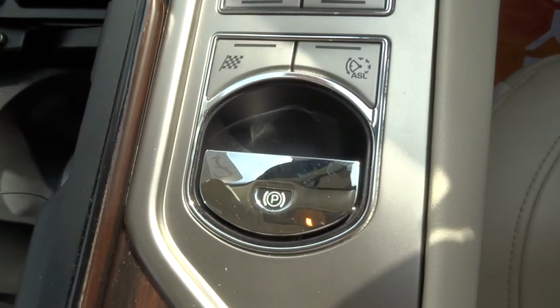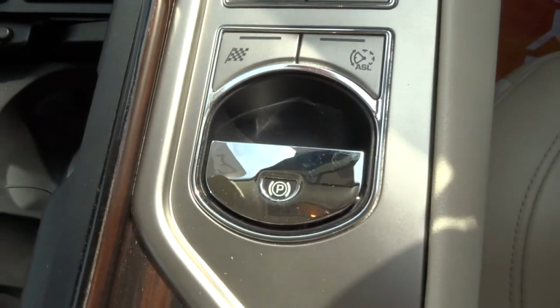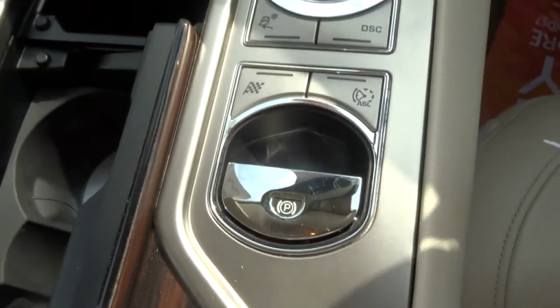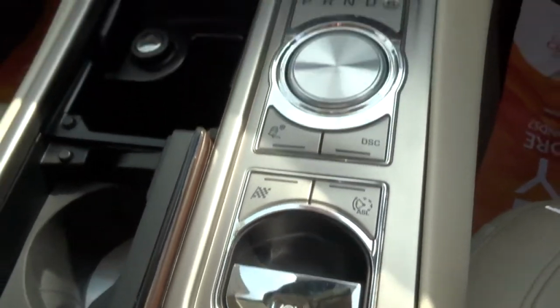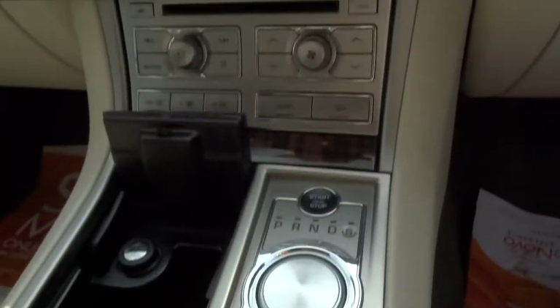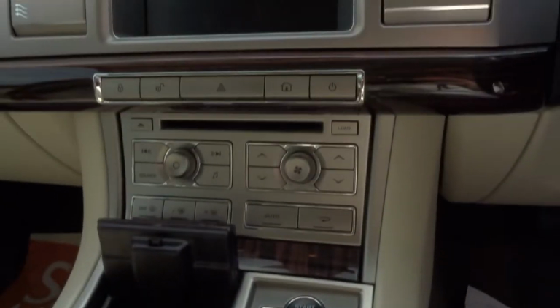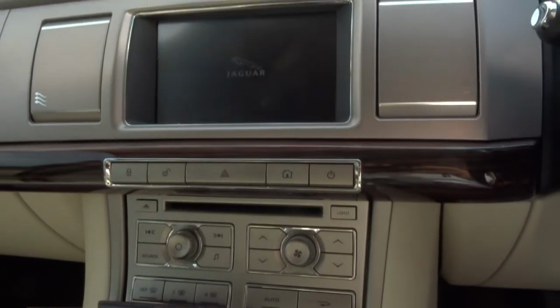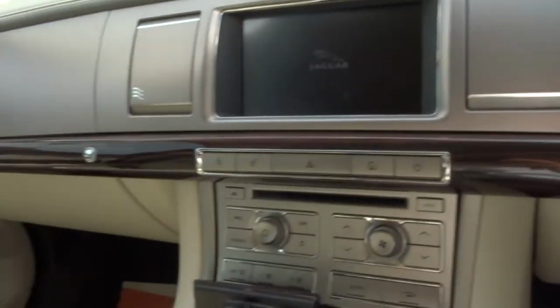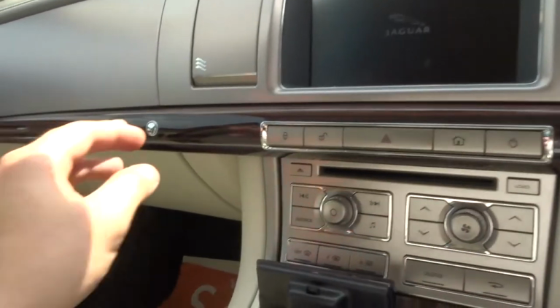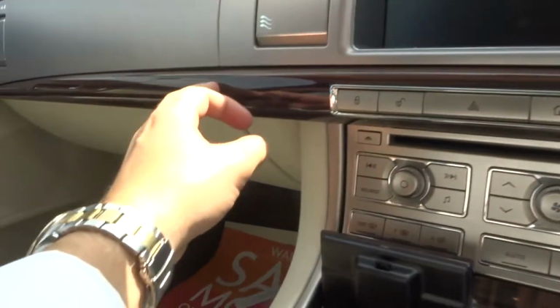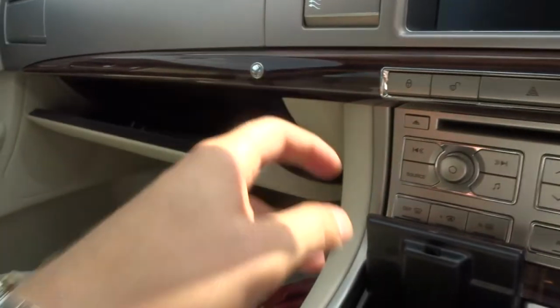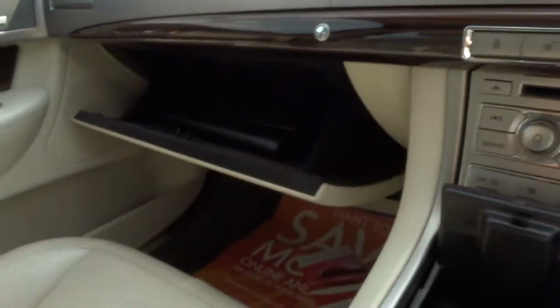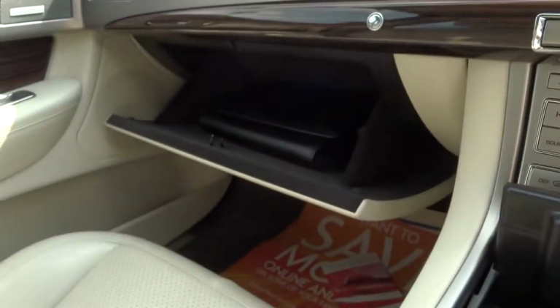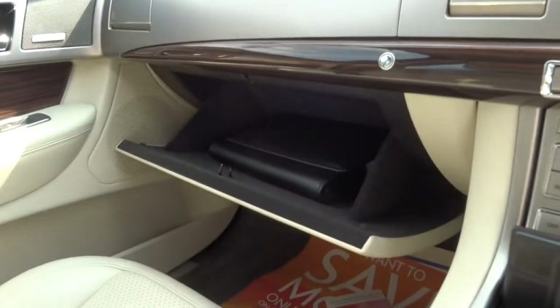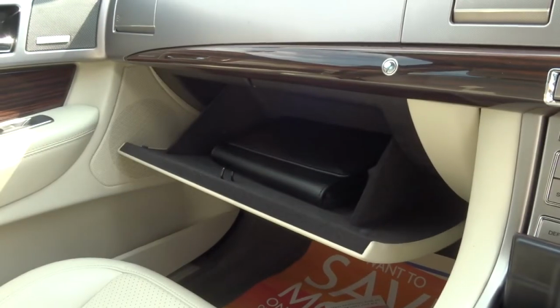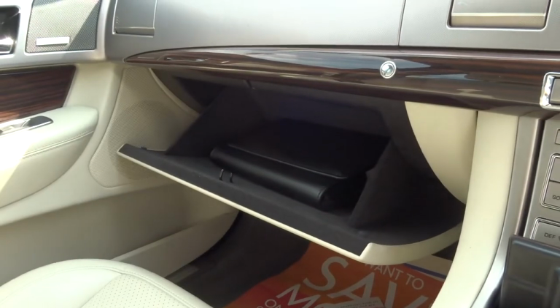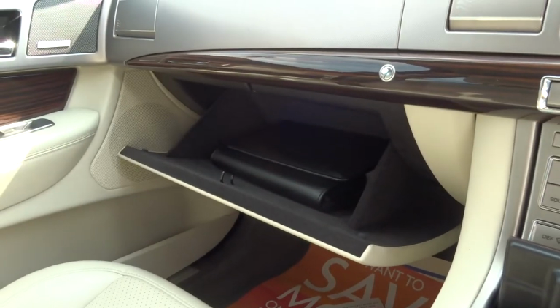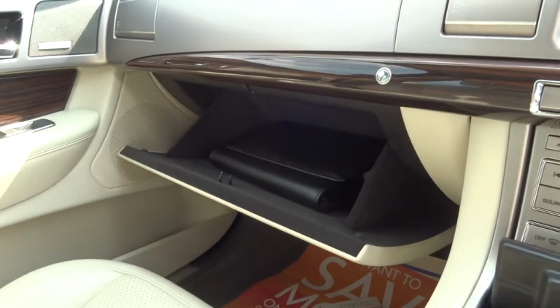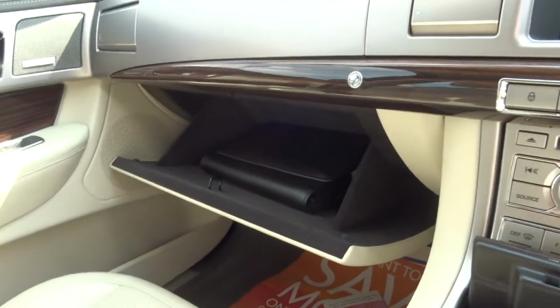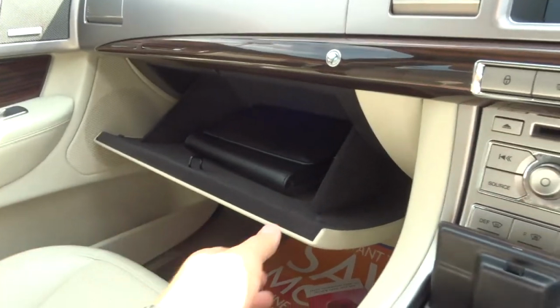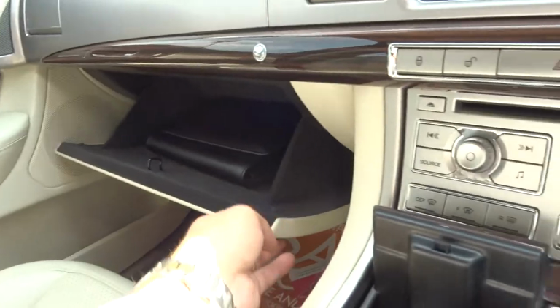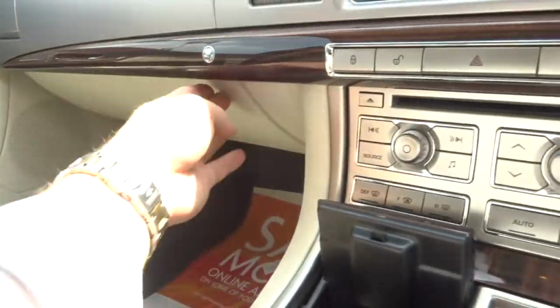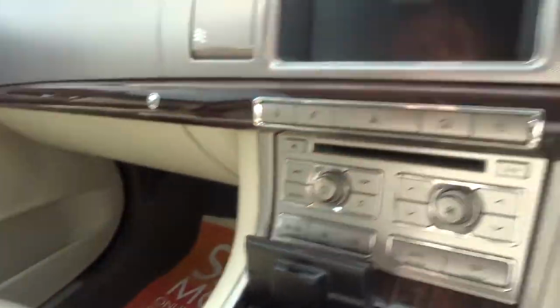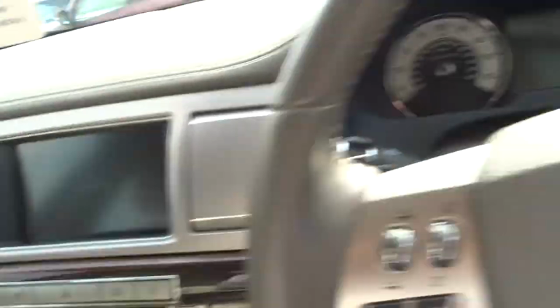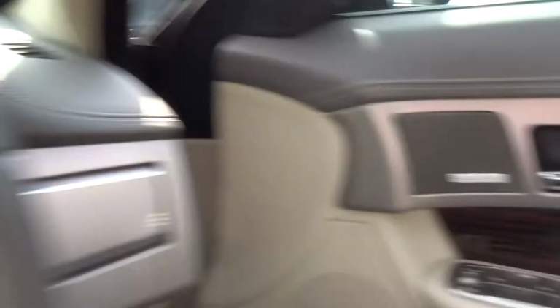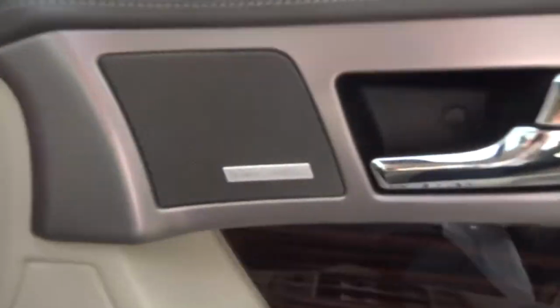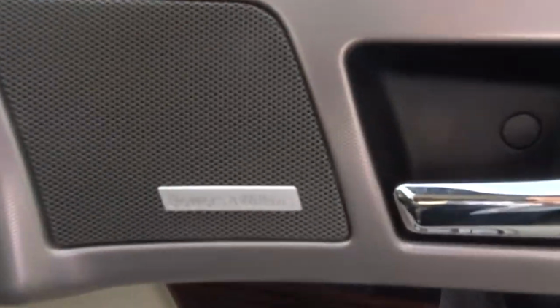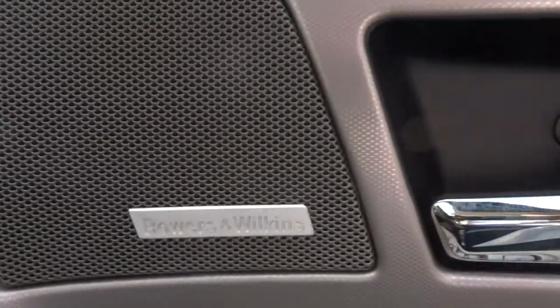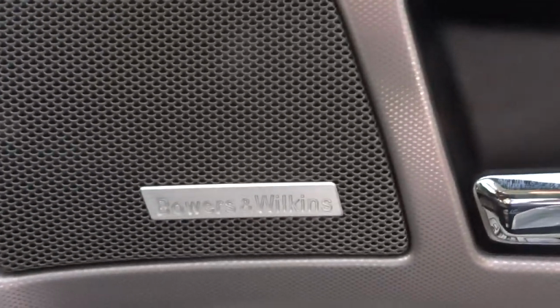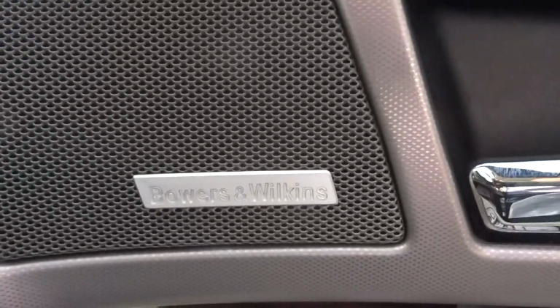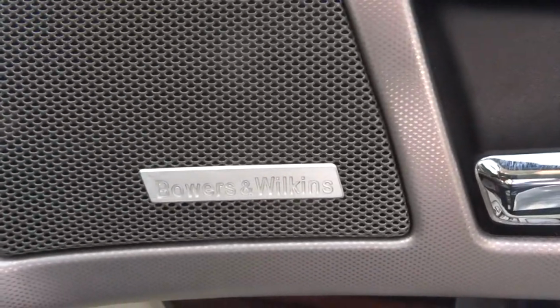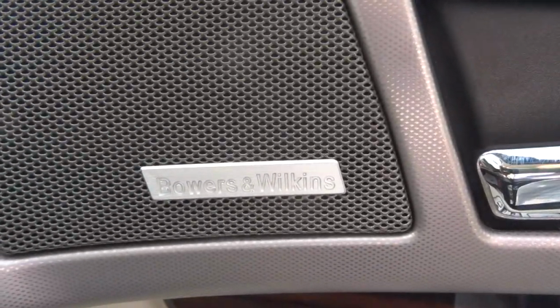Electric handbrake, air conditioning, good sized glove box. It has also got a very good sat nav system.